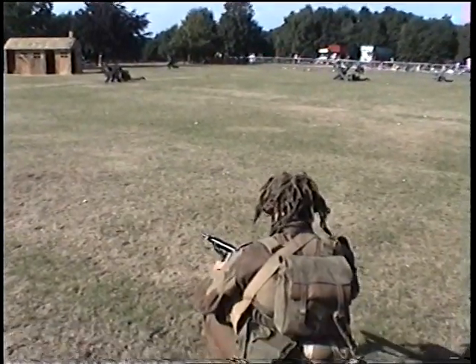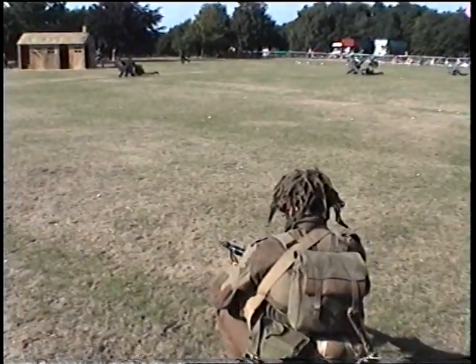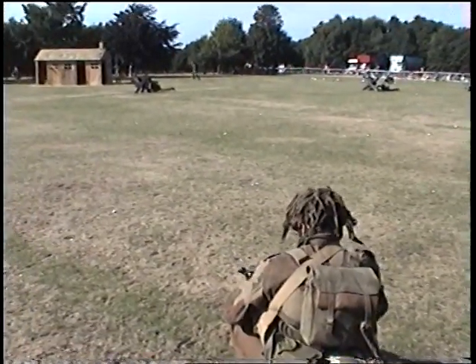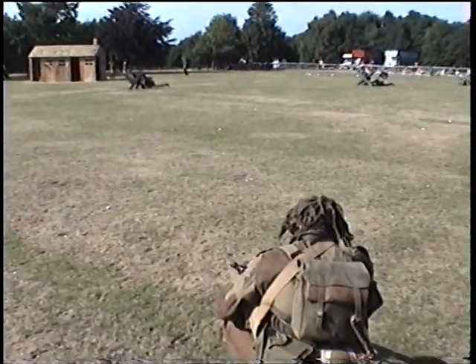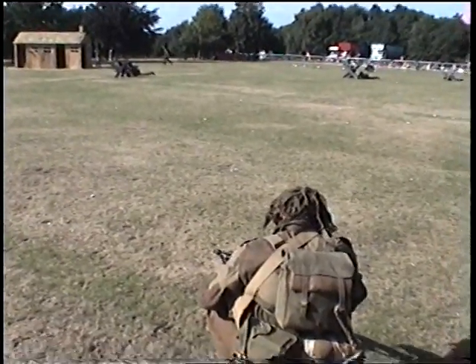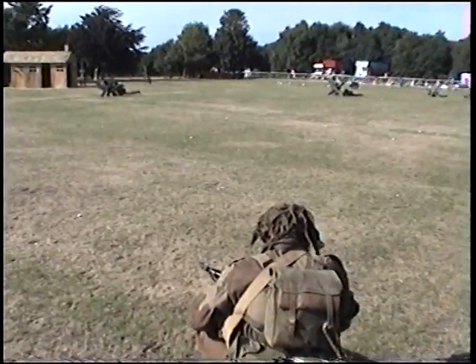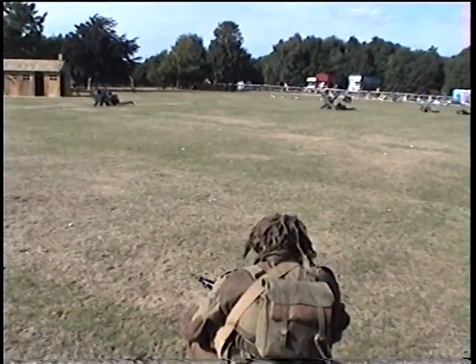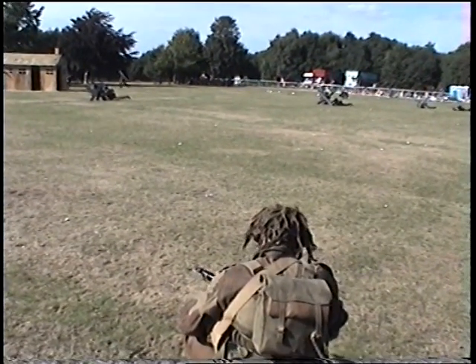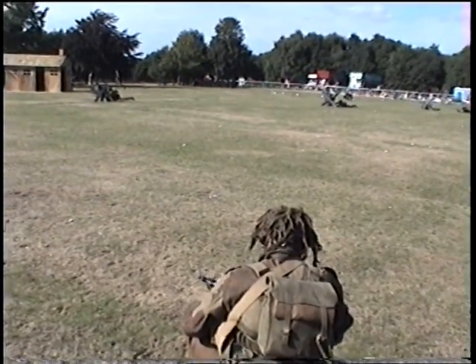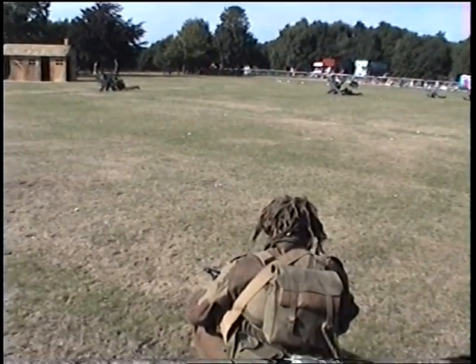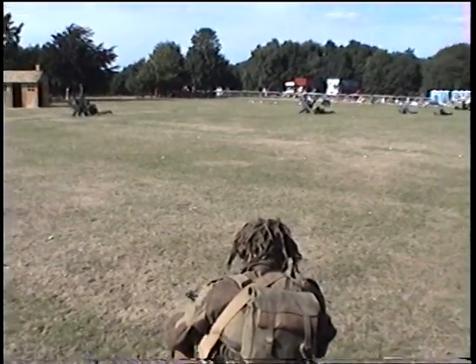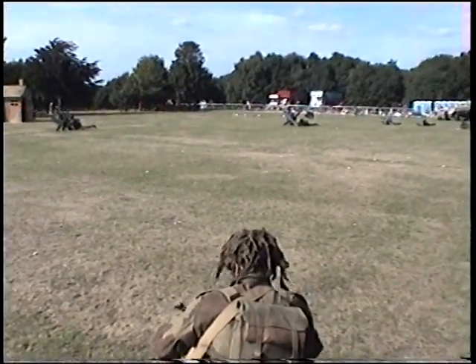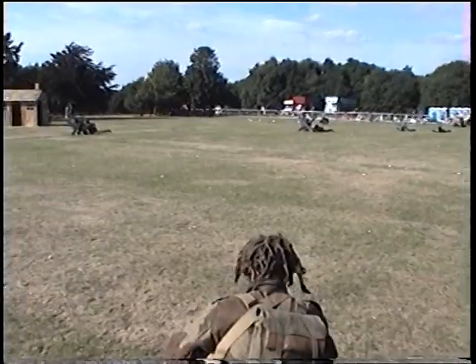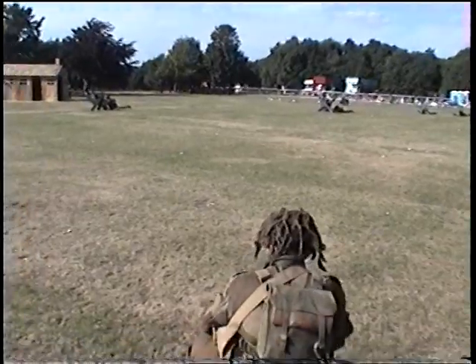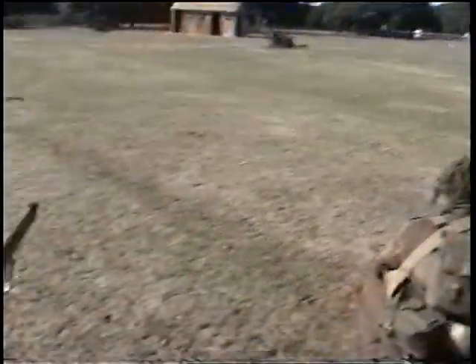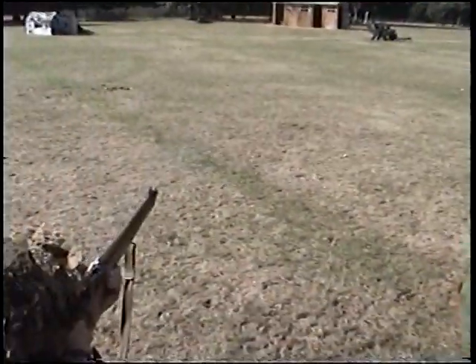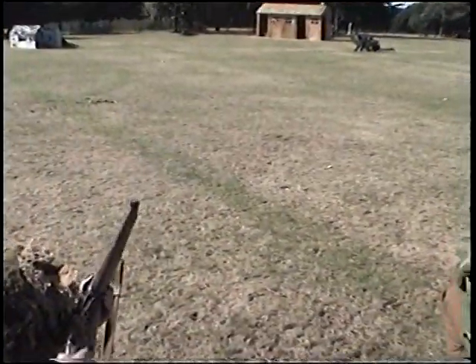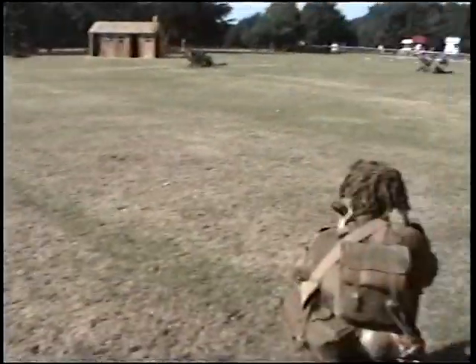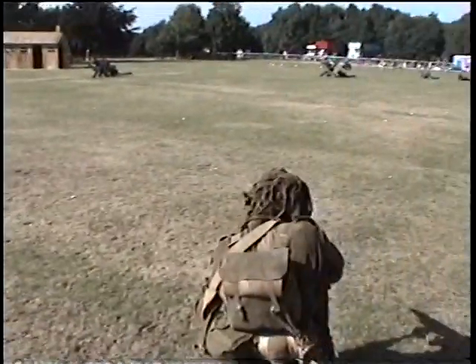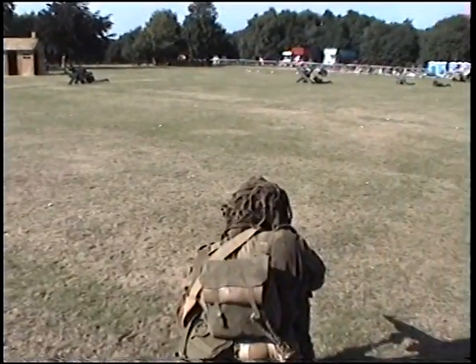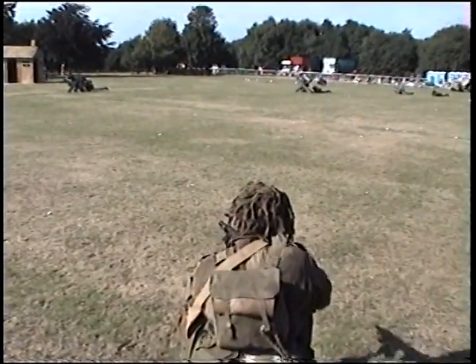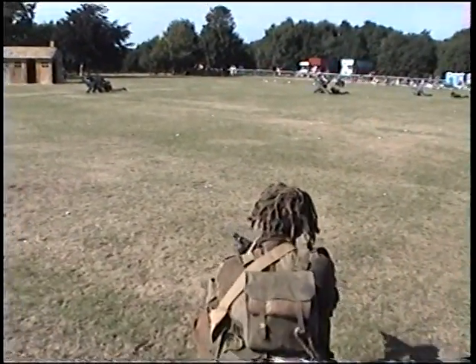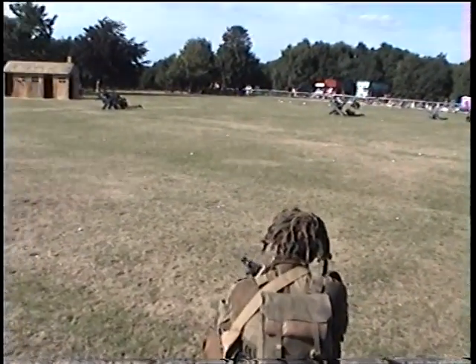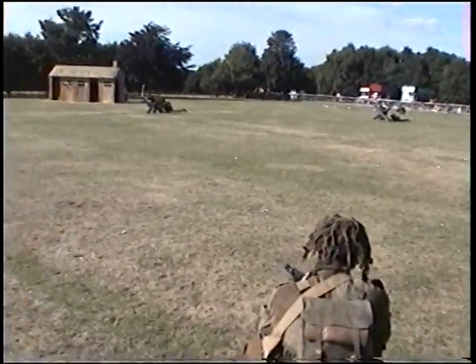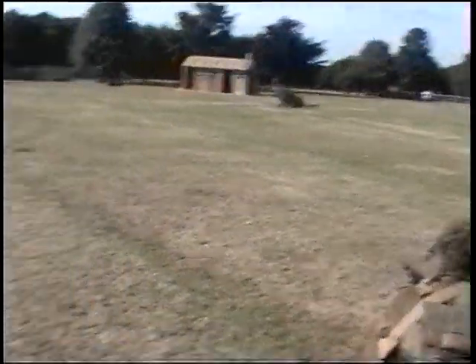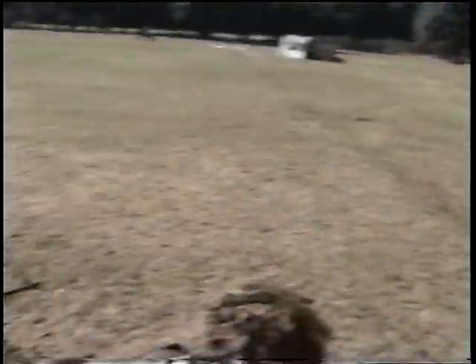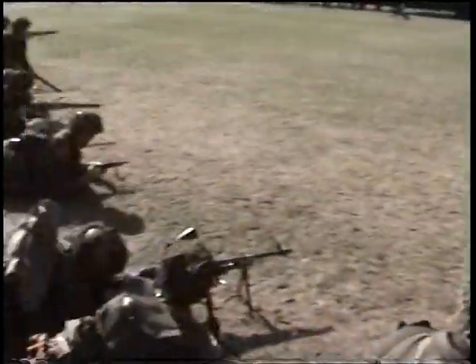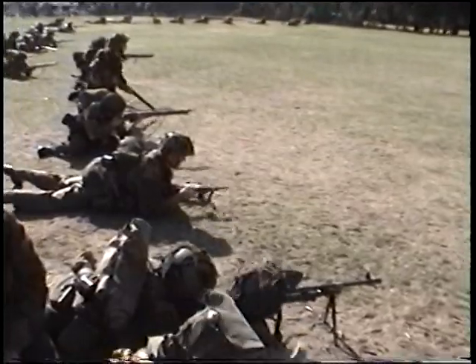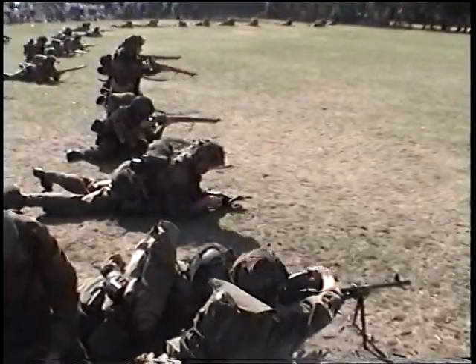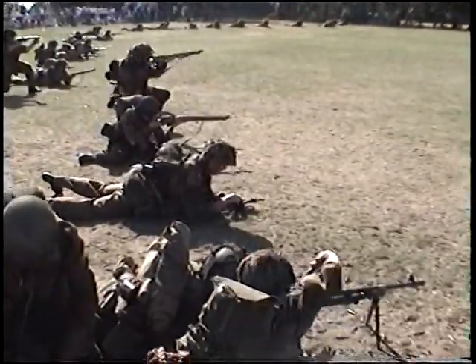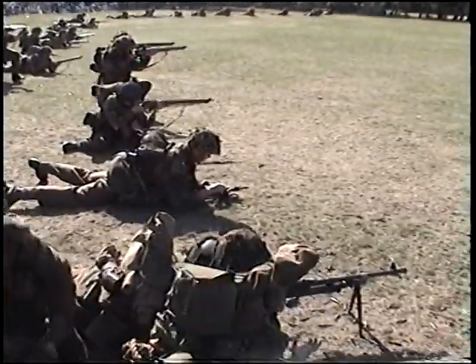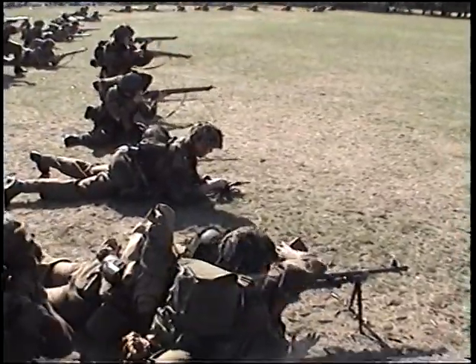Which I can tell you from experience is absolutely the worst helmet ever issued to any army at any time ever. You'll never see anybody running without having to hold the damn thing on, or it'll stun you.